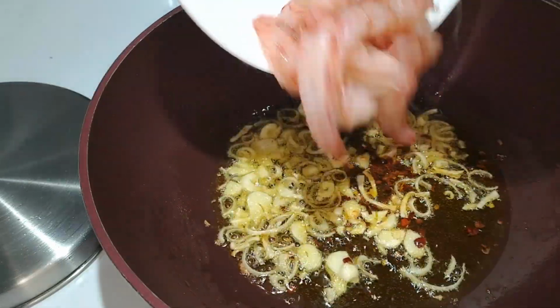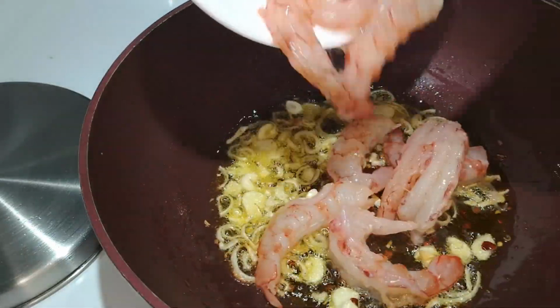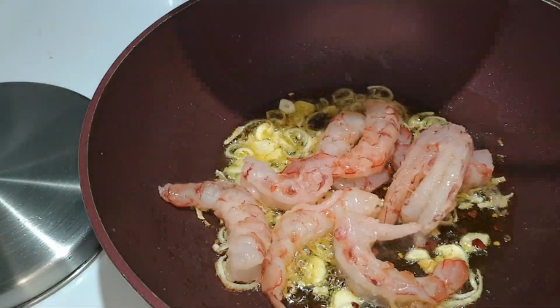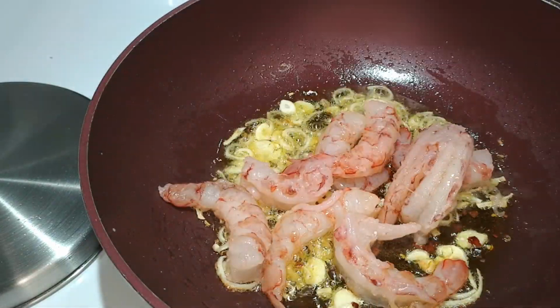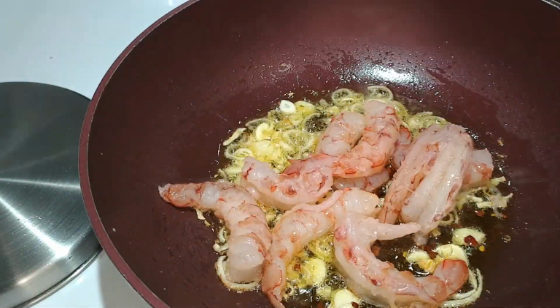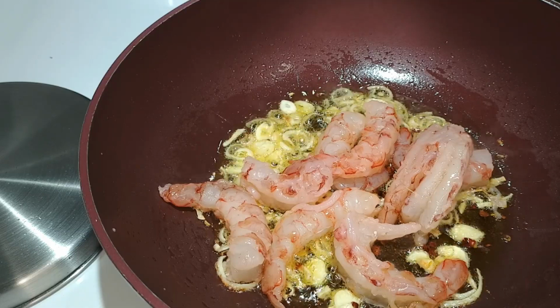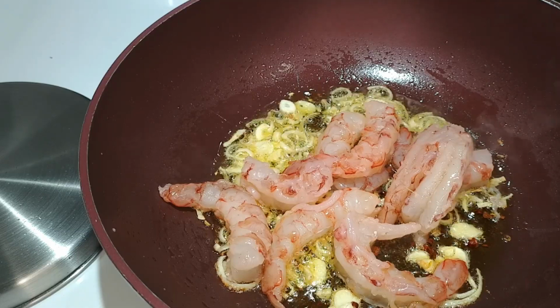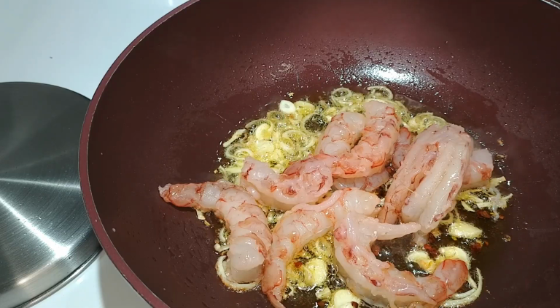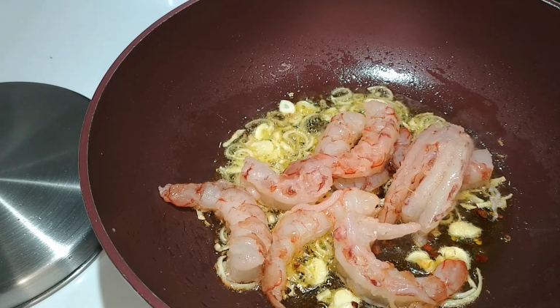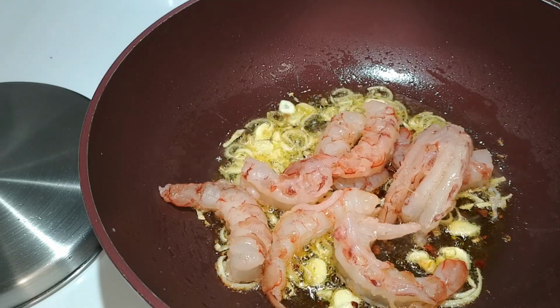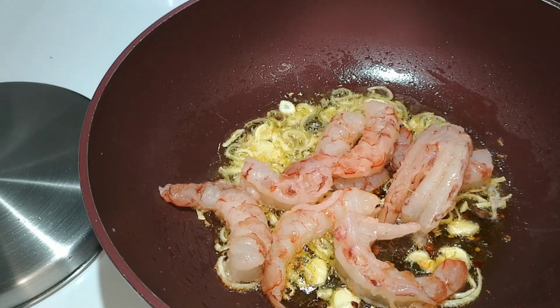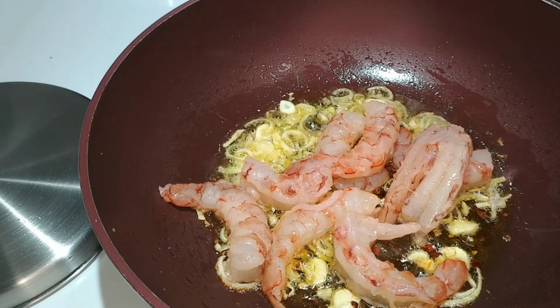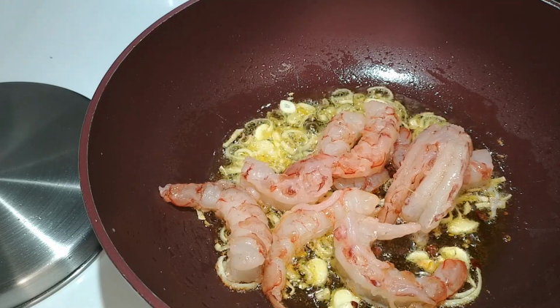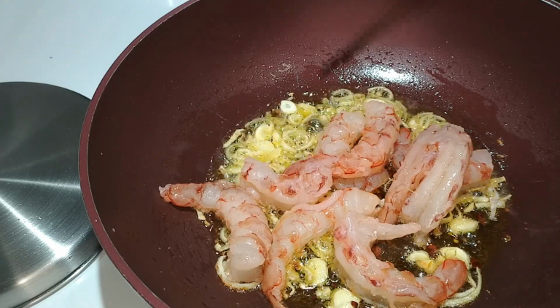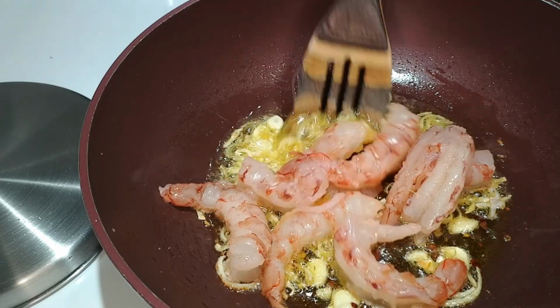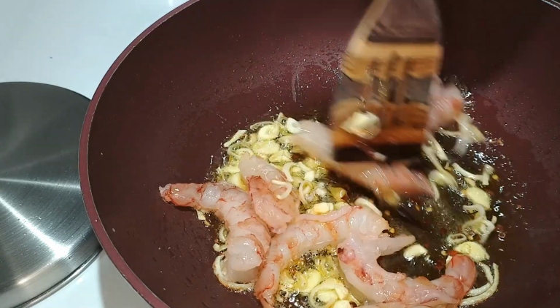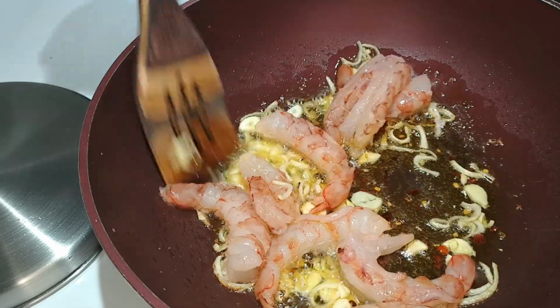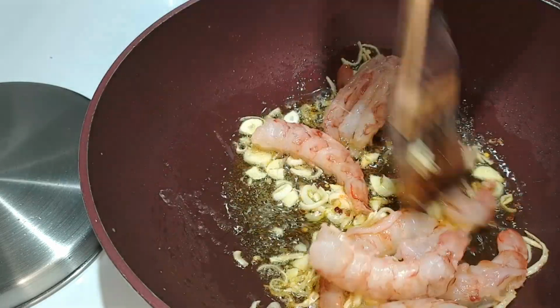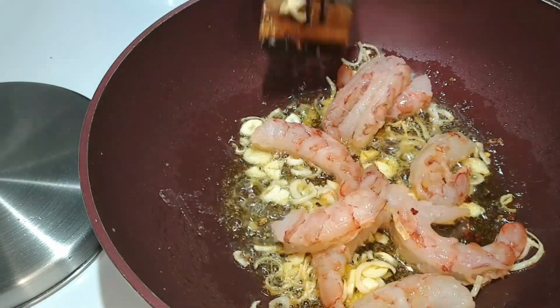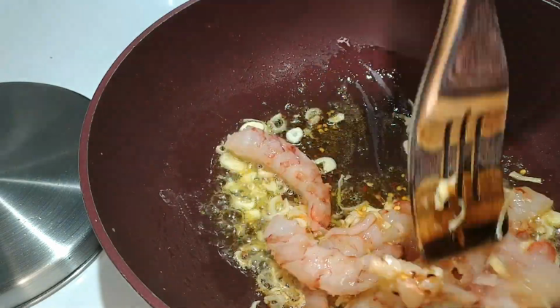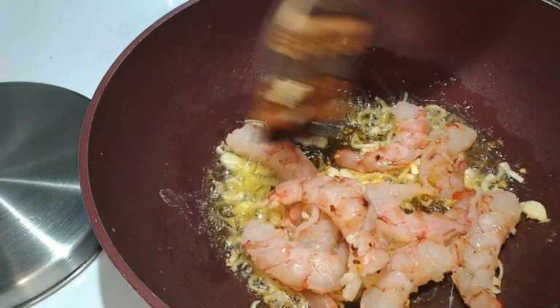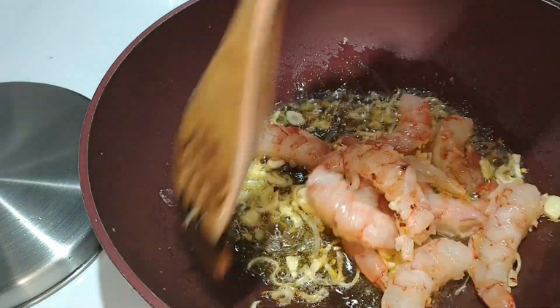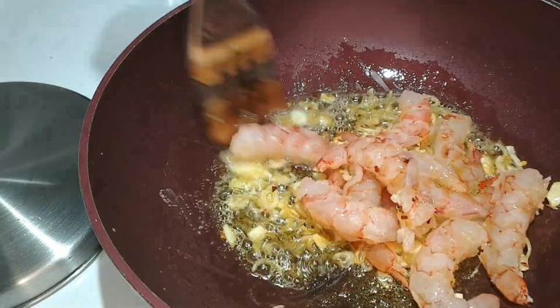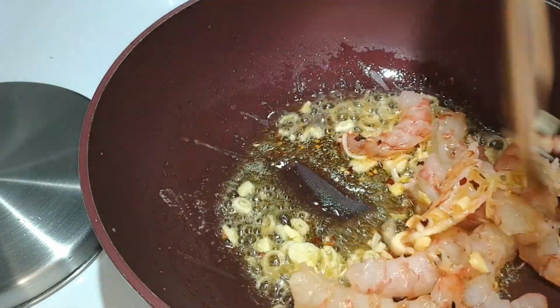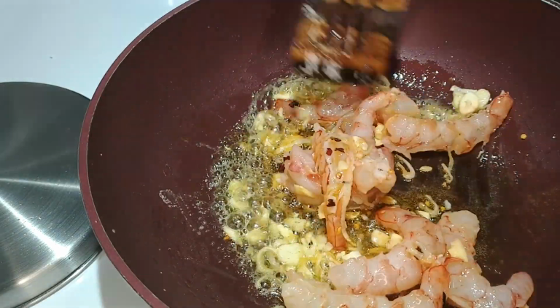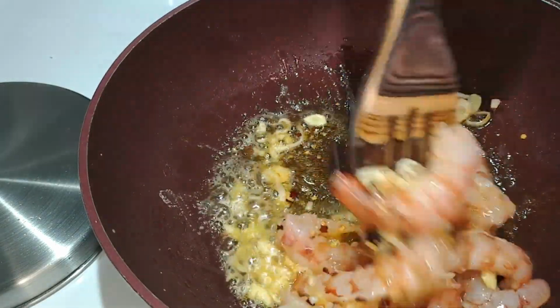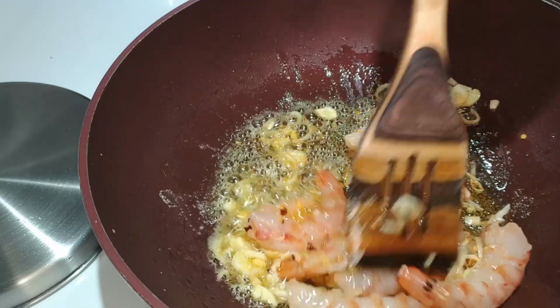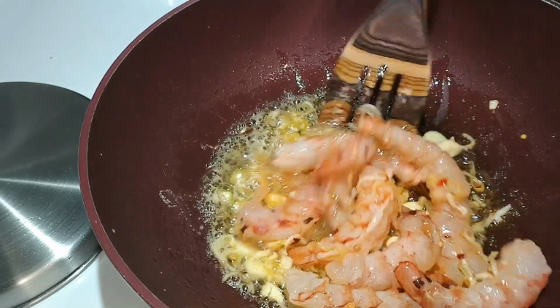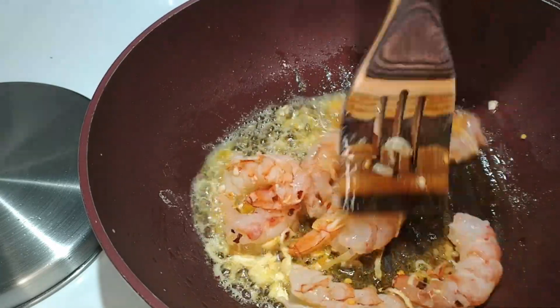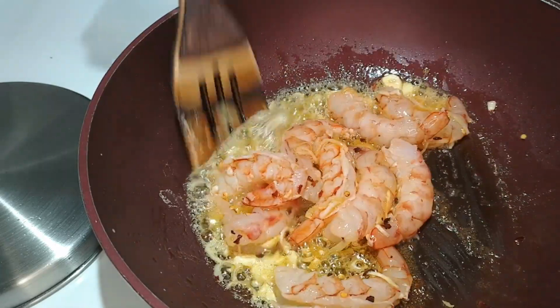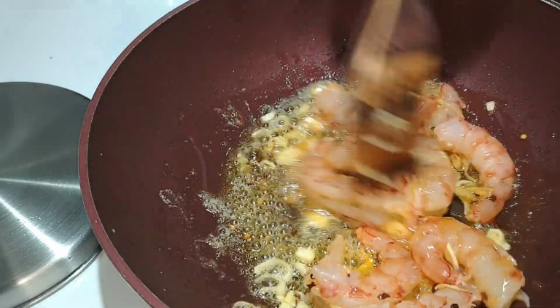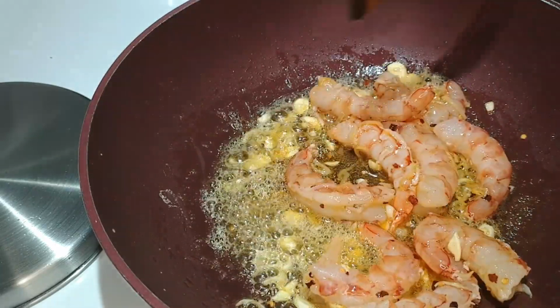Next in are the prawns. Because they're so huge they'll probably take three or so minutes to cook. Also, you can't see it, but on another burner I've got my pasta boiling in a pot of salted water. If I time it correctly, by the time I'm finished making this sauce the noodles will be ready.